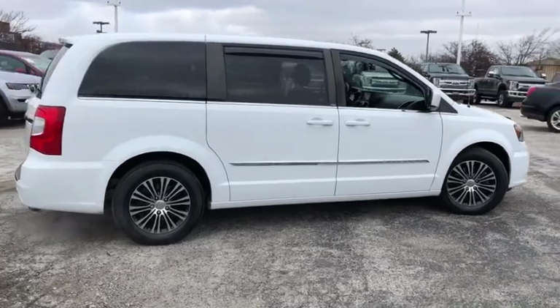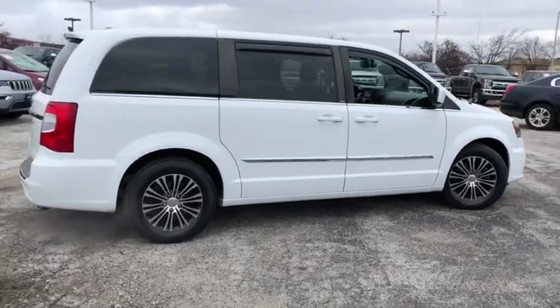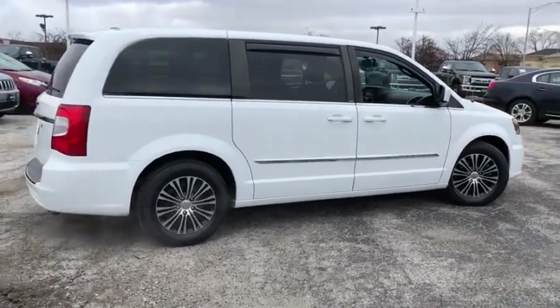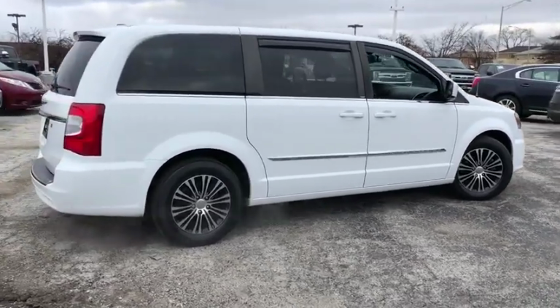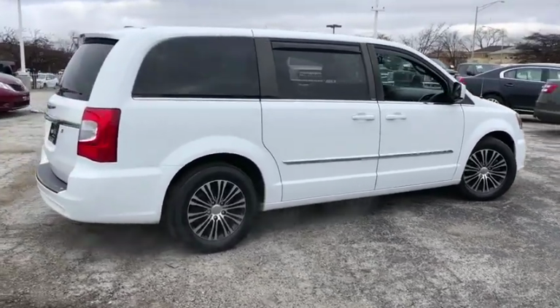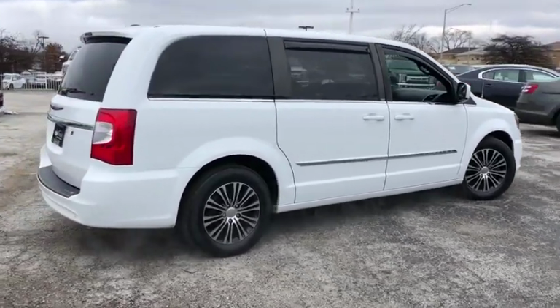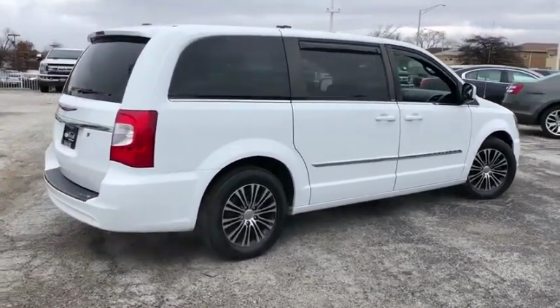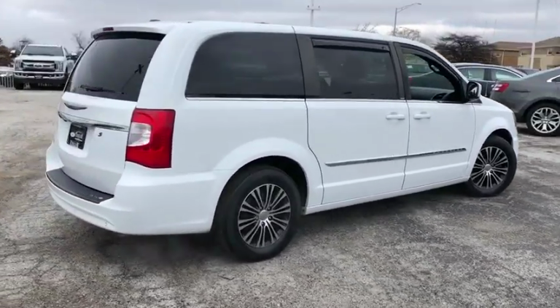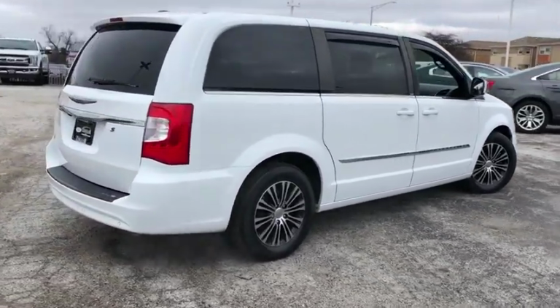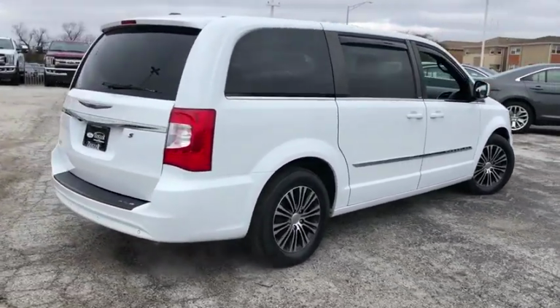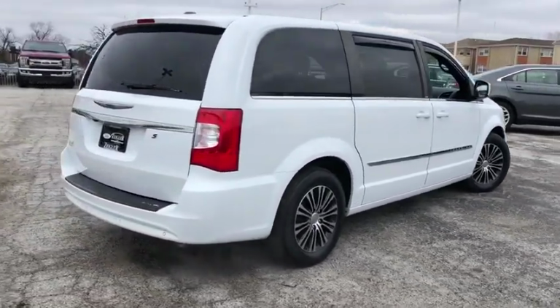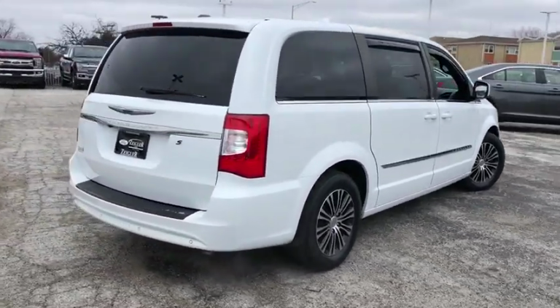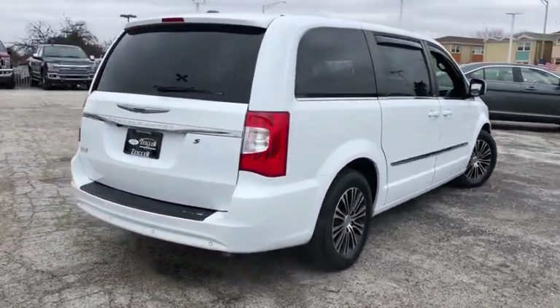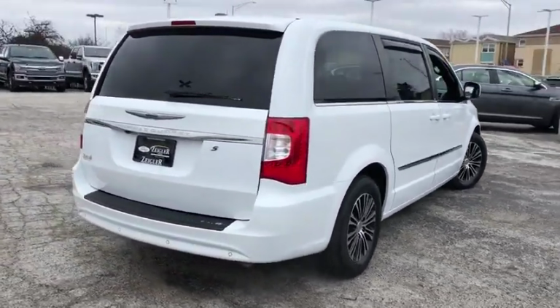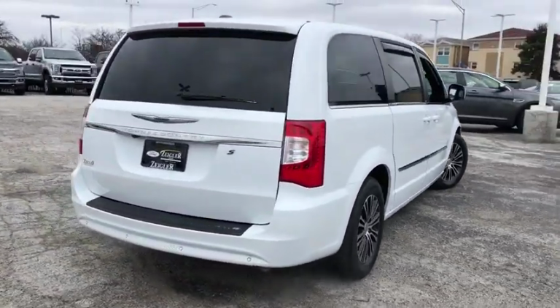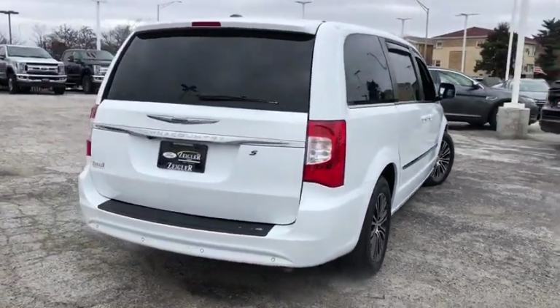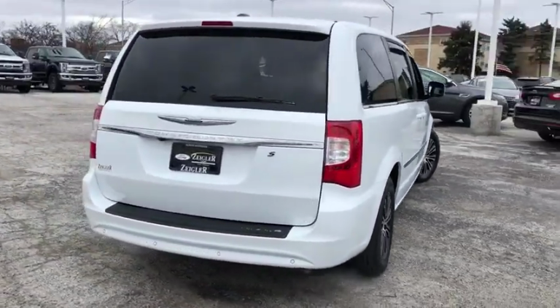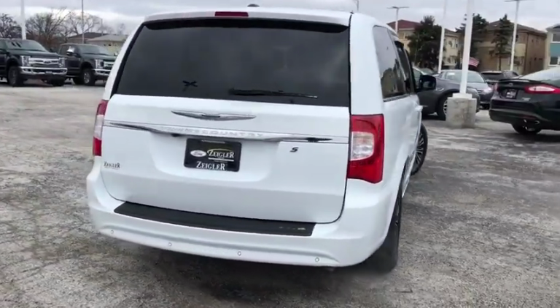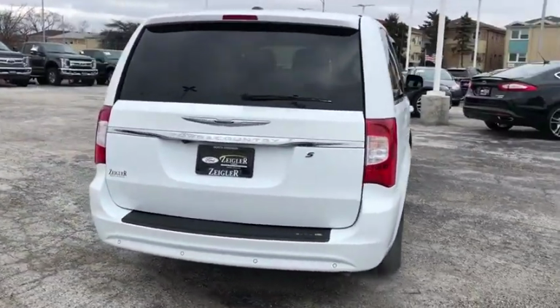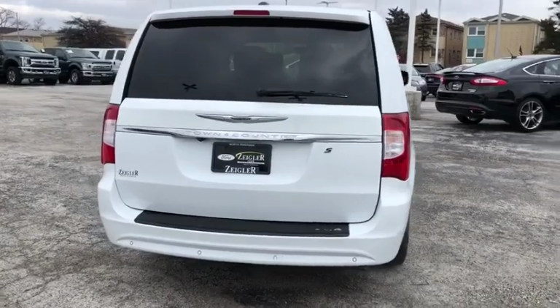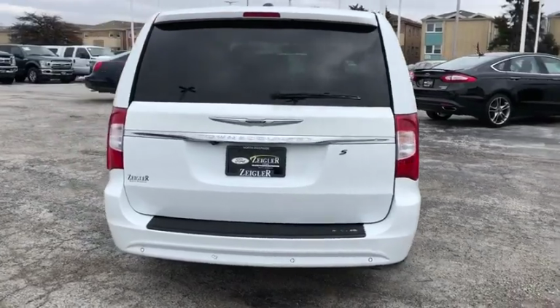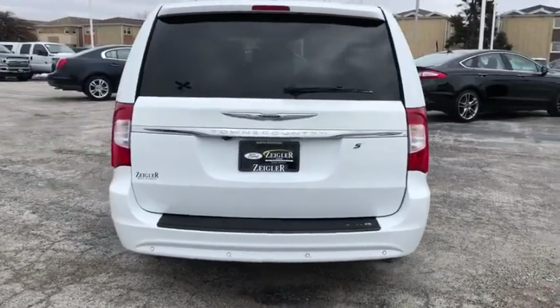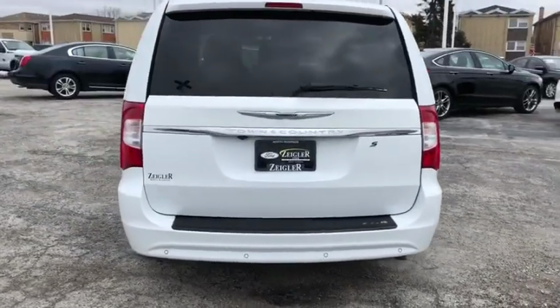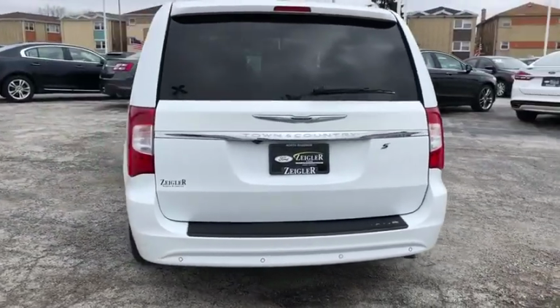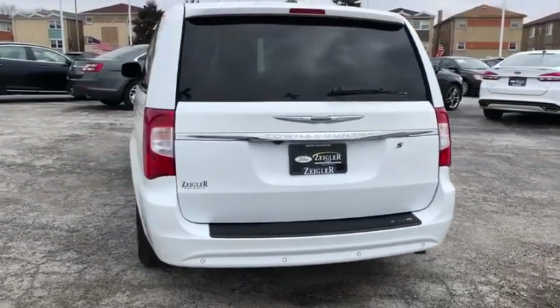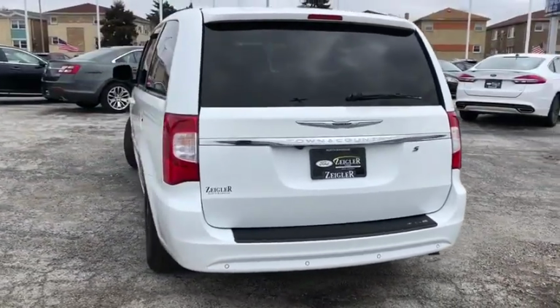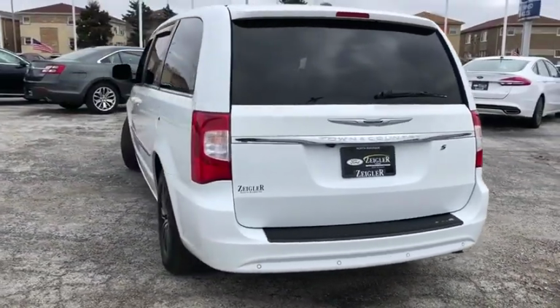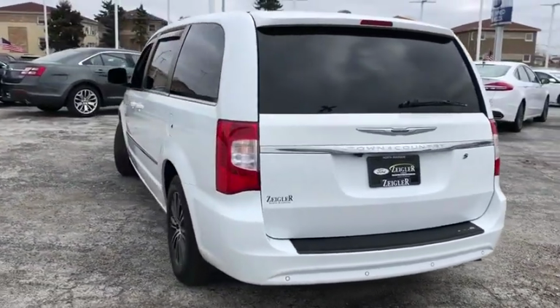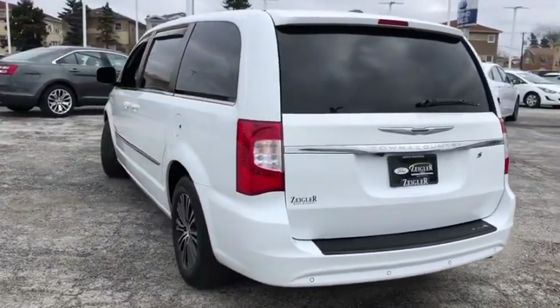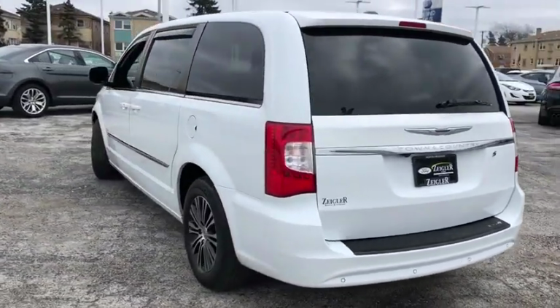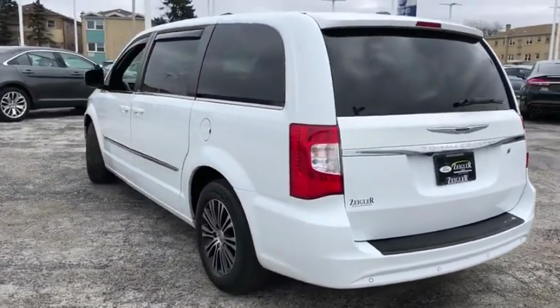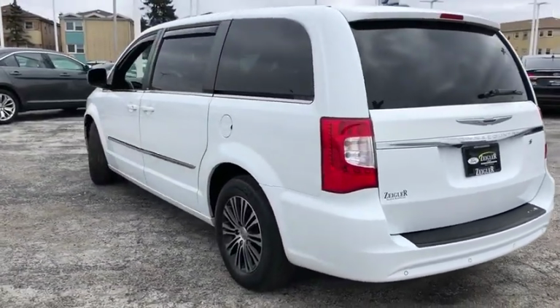Seat seven comfortably and choose from stow-and-go seating or the innovative swivel-and-go seating. This vehicle has less than 50,000 miles.